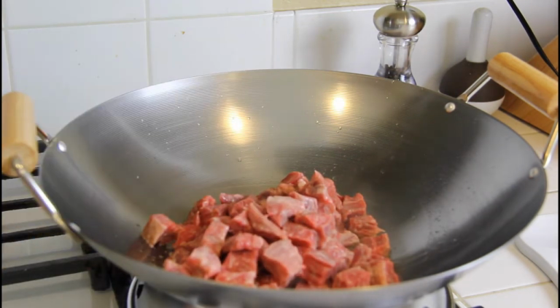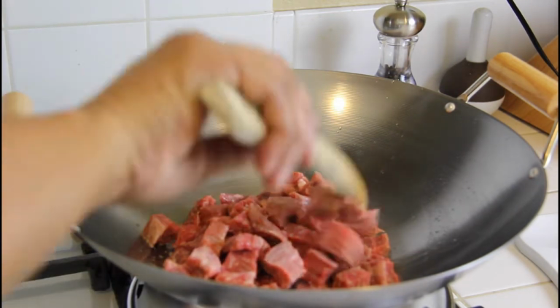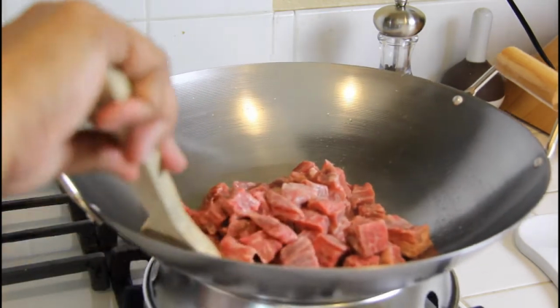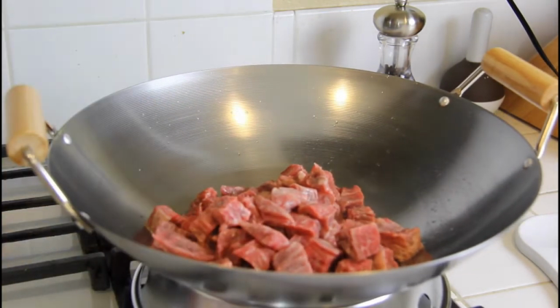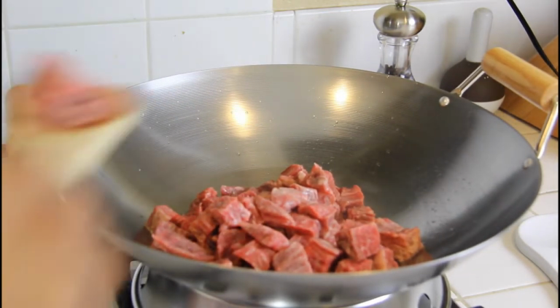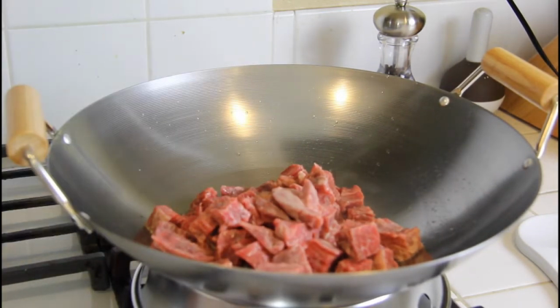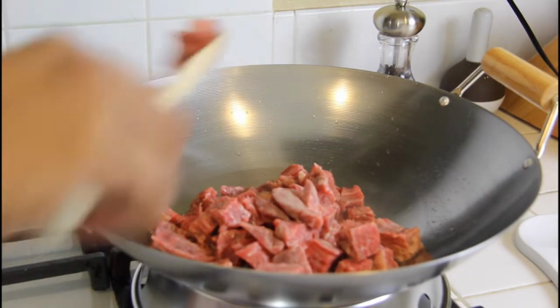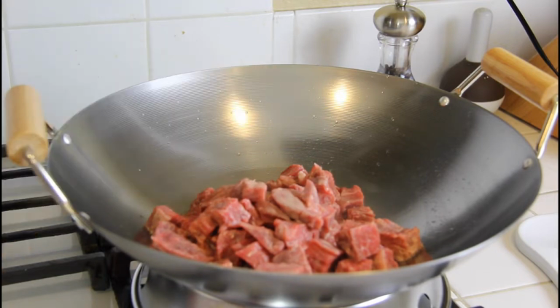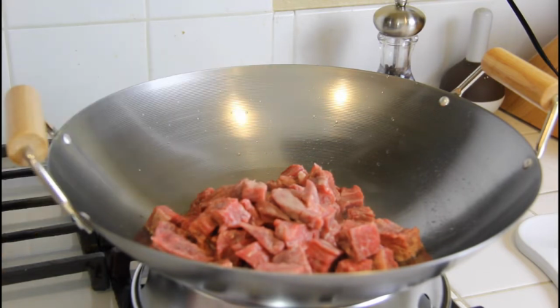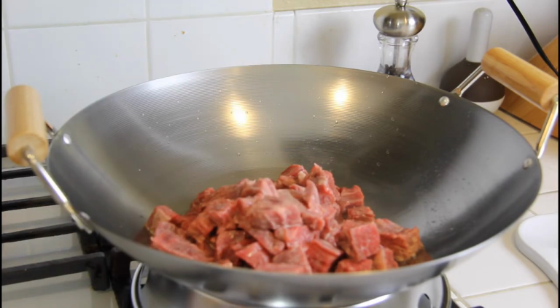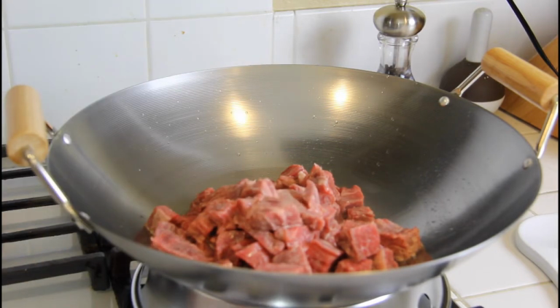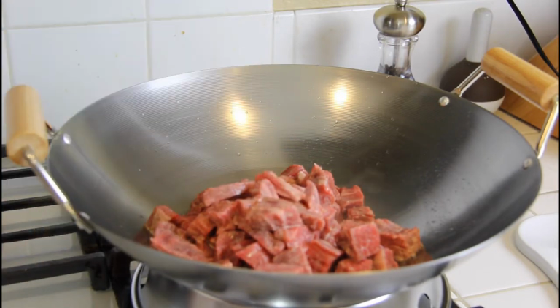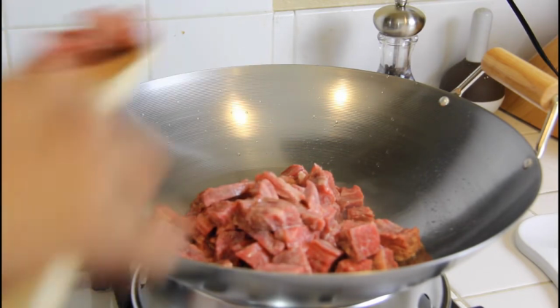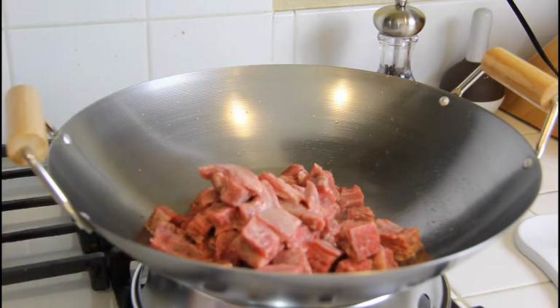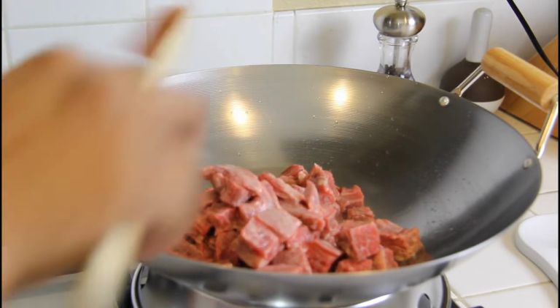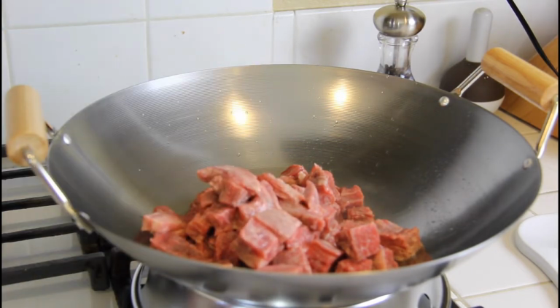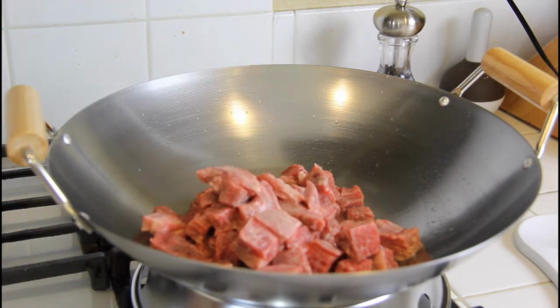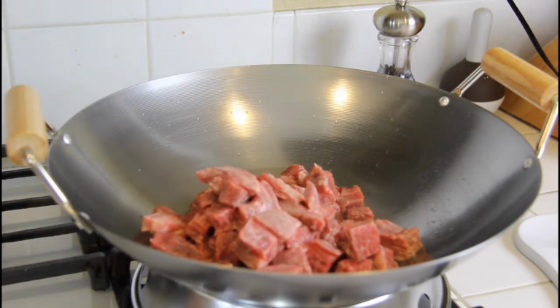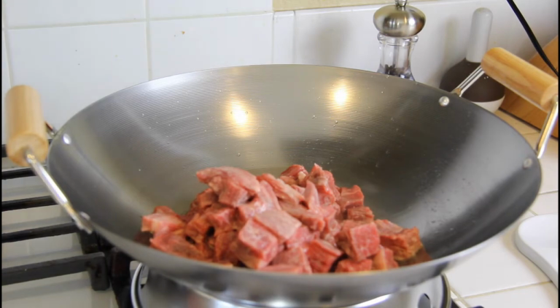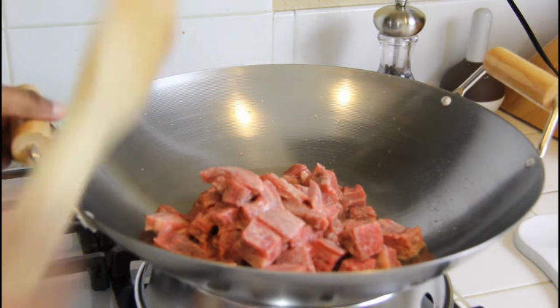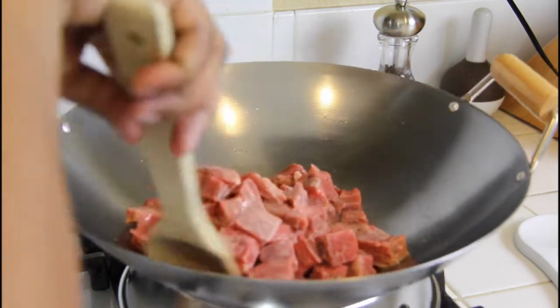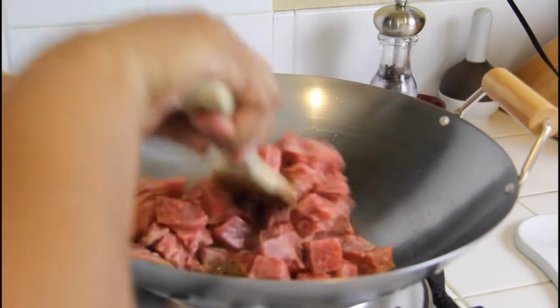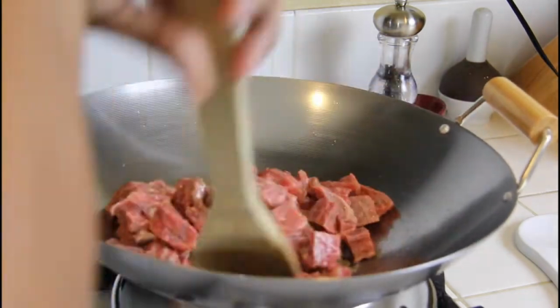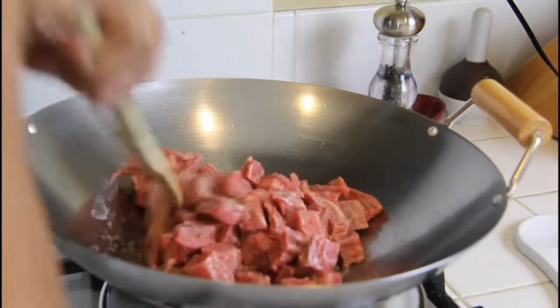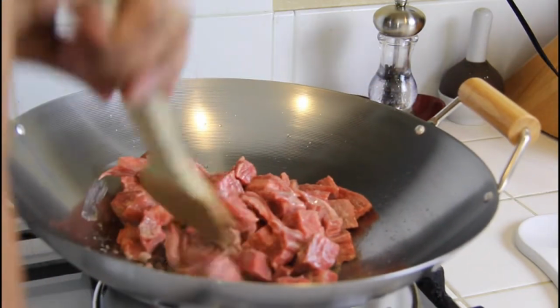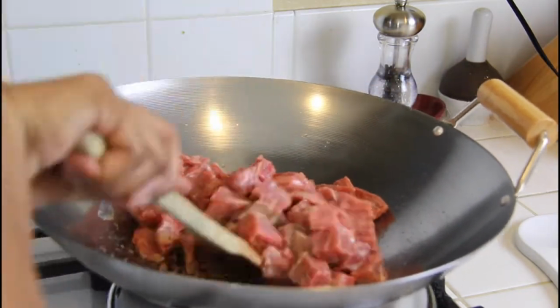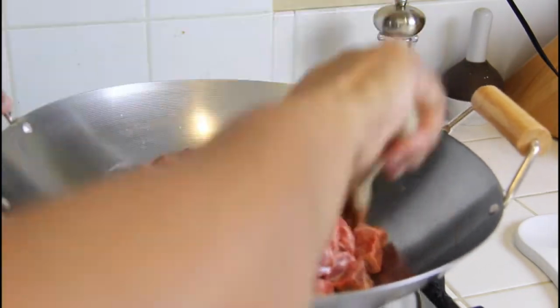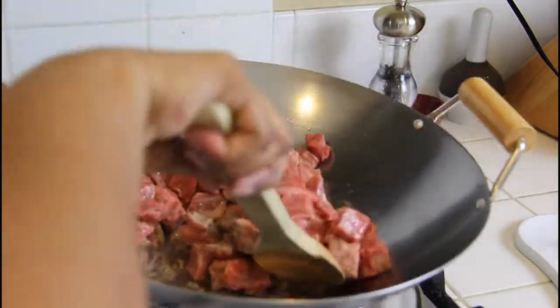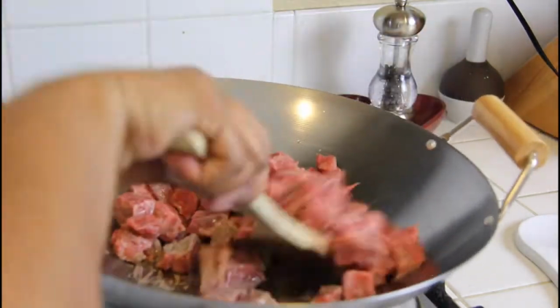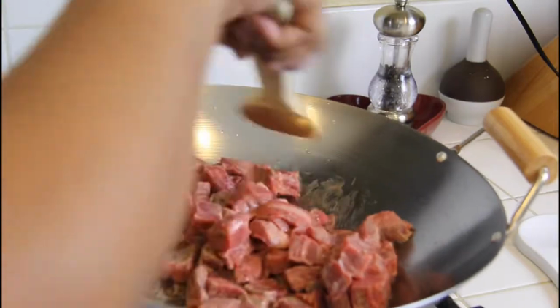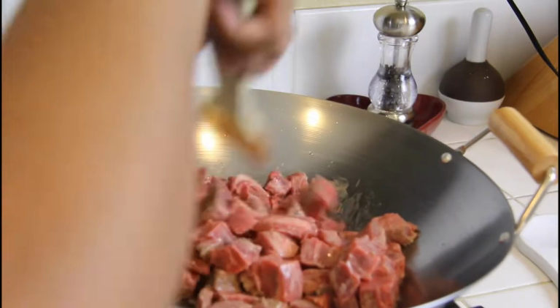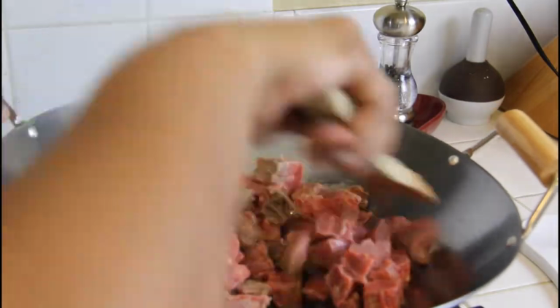We're just gonna go ahead and fry this up until it's almost done. Make sure you're stirring this constantly — you can see it got a little stuck right there, but it came out great.